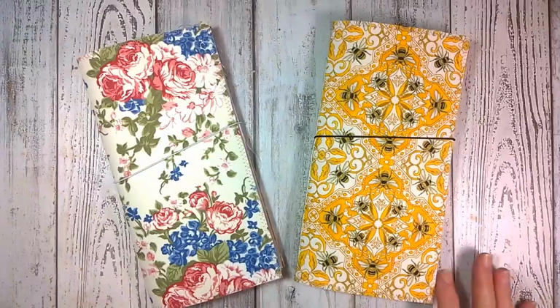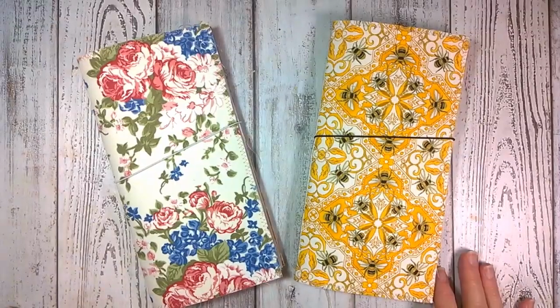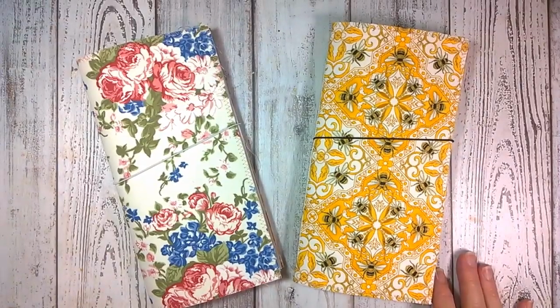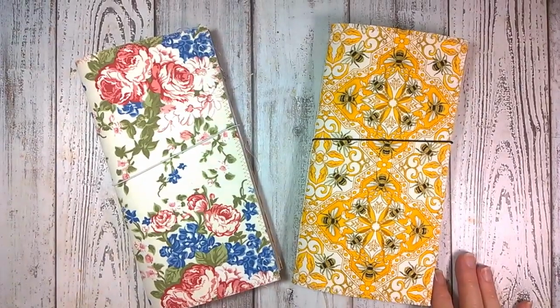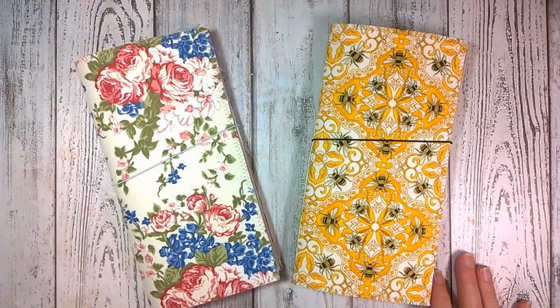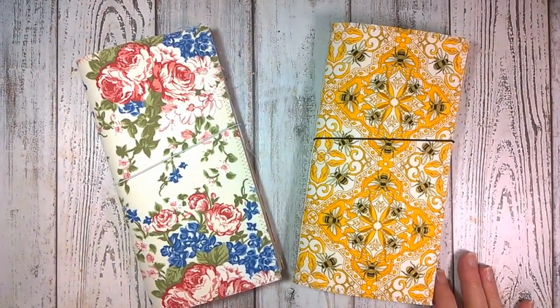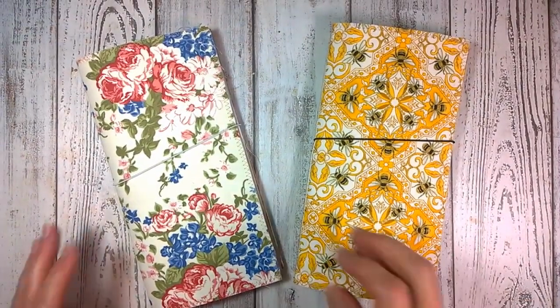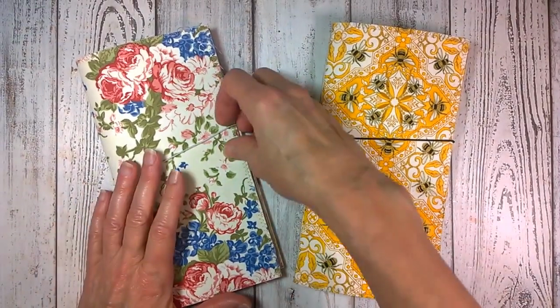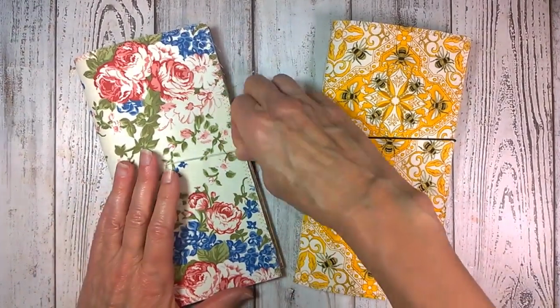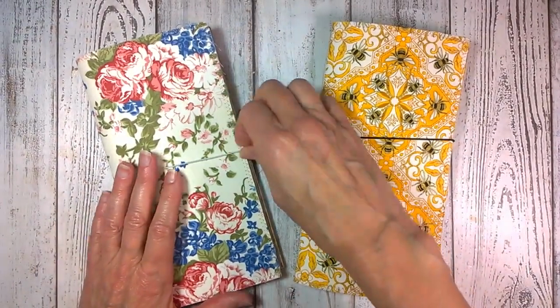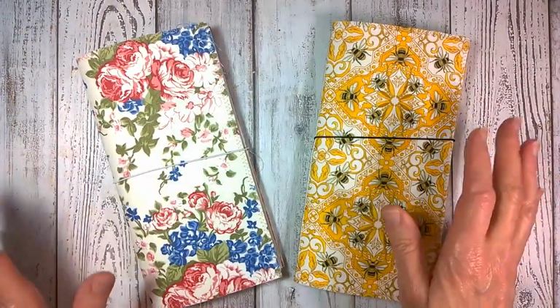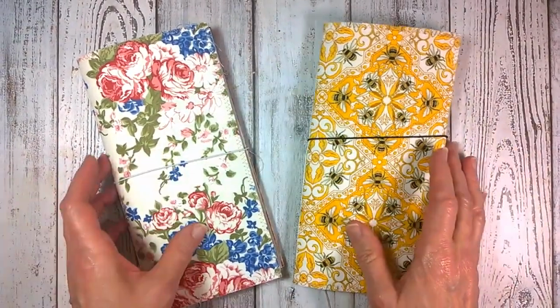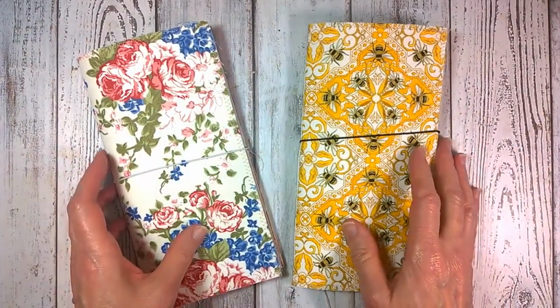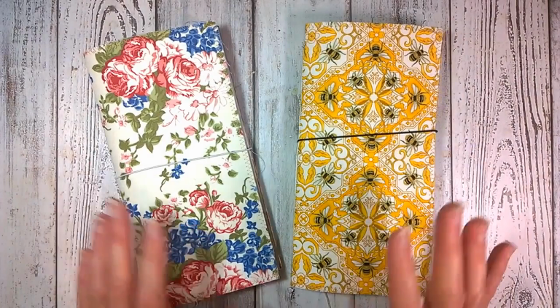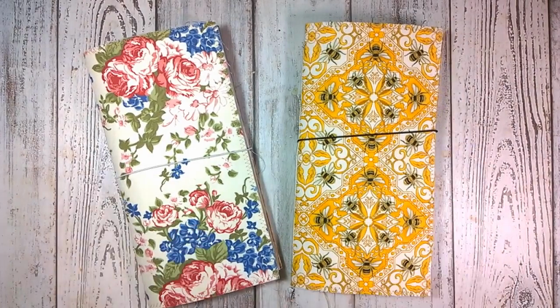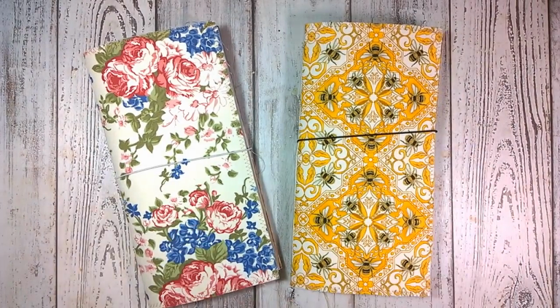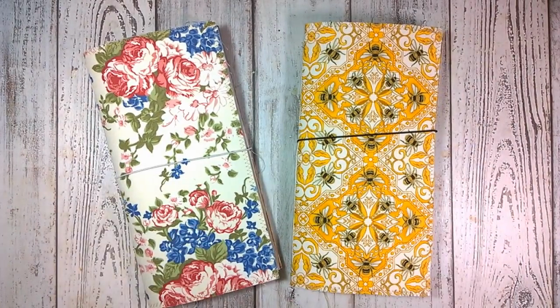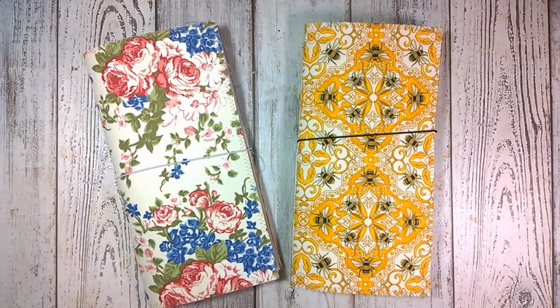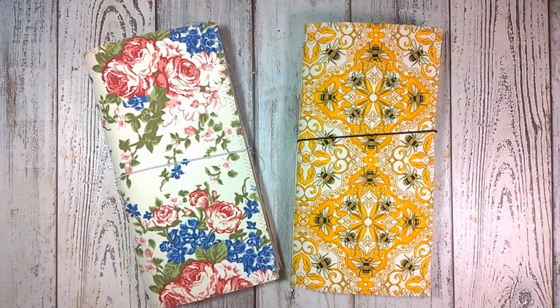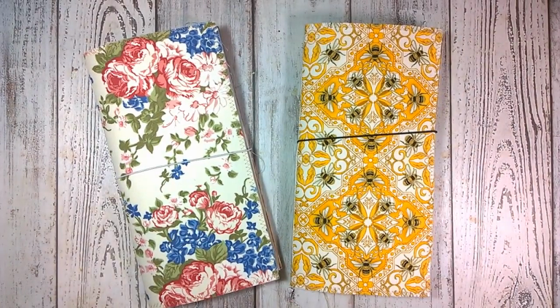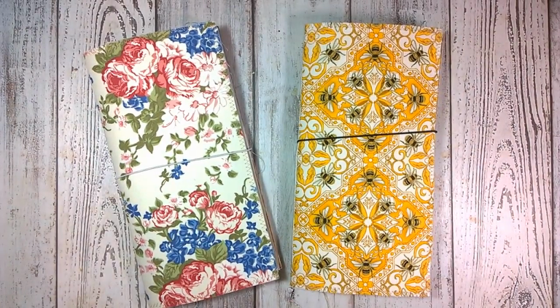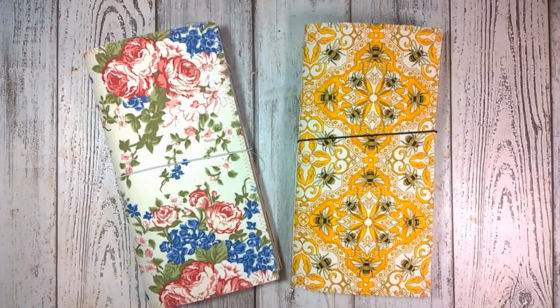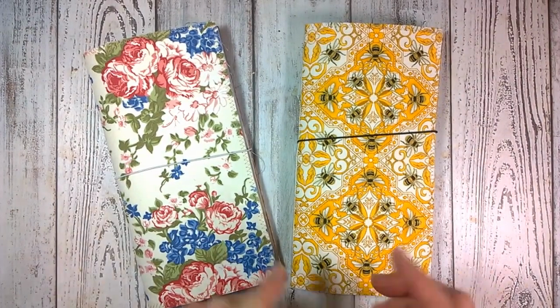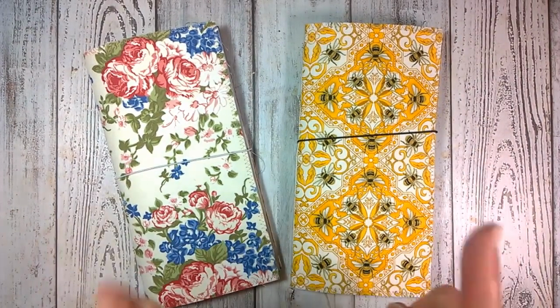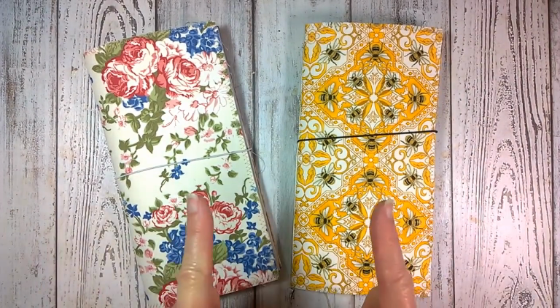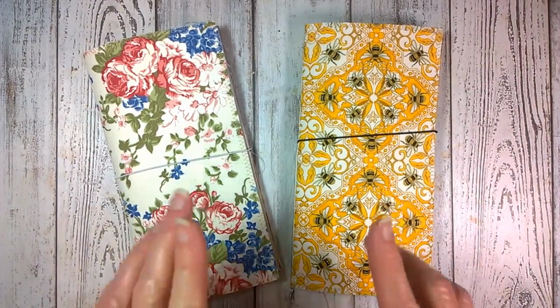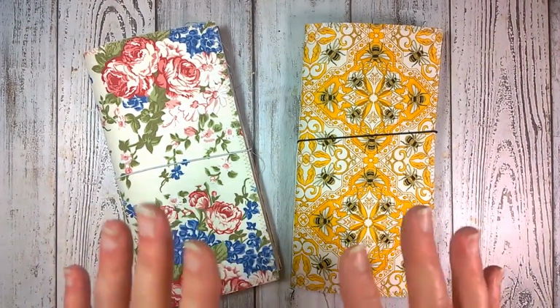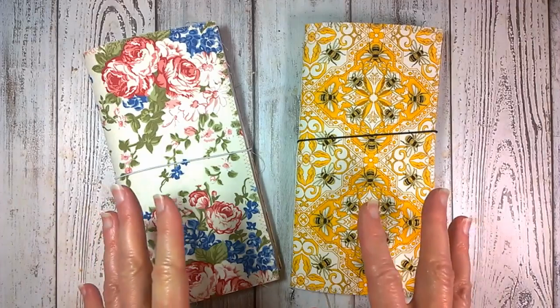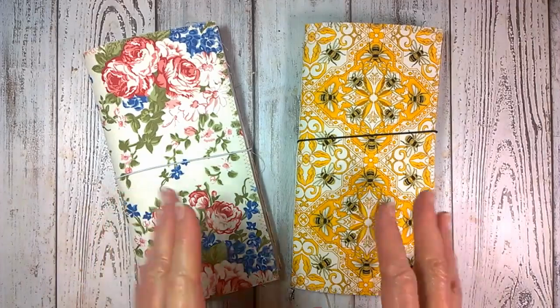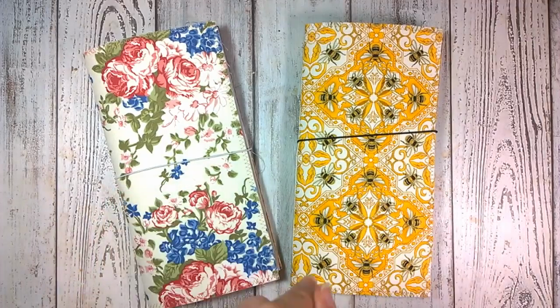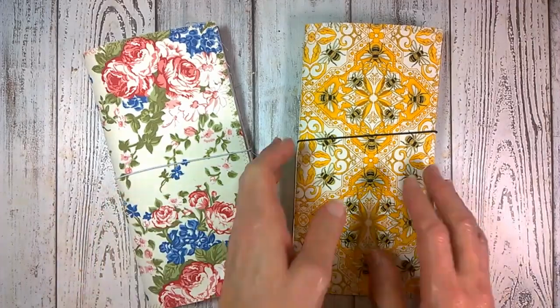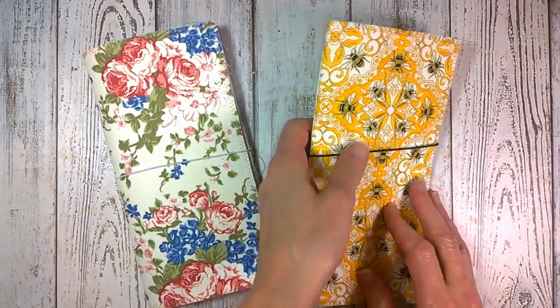Hello everyone, it's Jean from Inky Owl Studio. I have two new traveler's notebooks to put into my shop, and these are almost naked journals, so I'll explain in a minute.